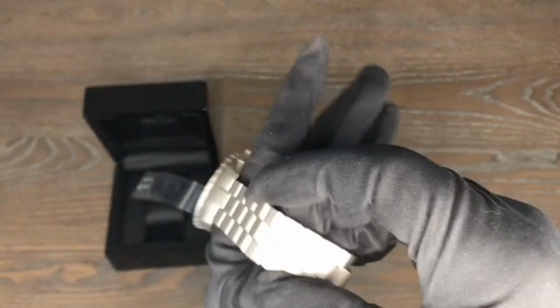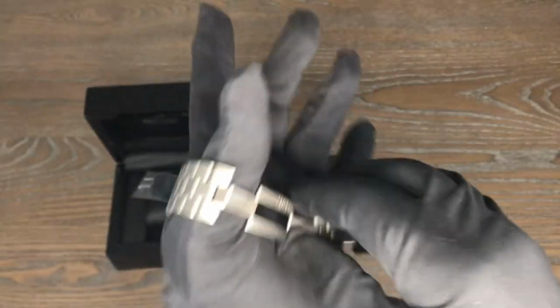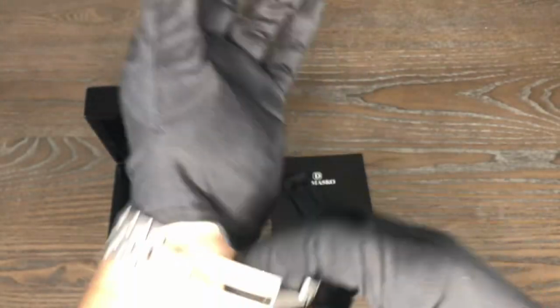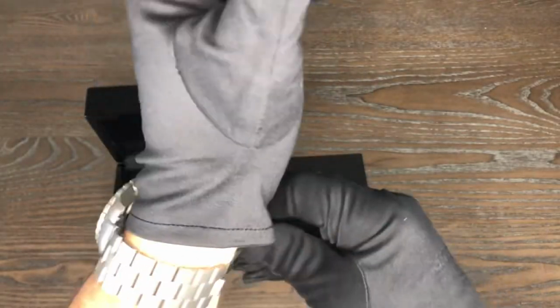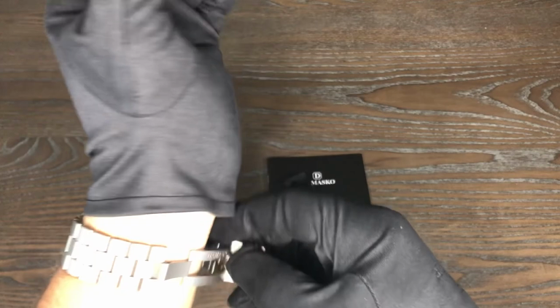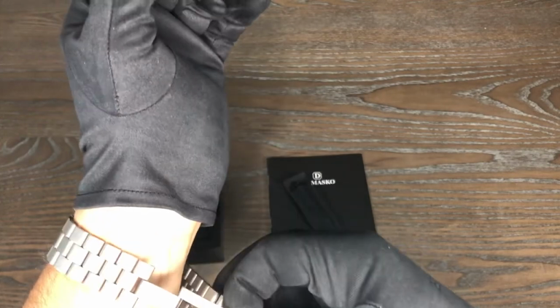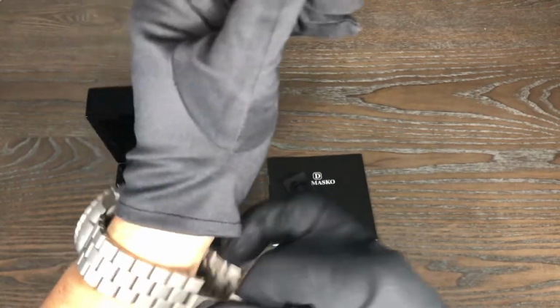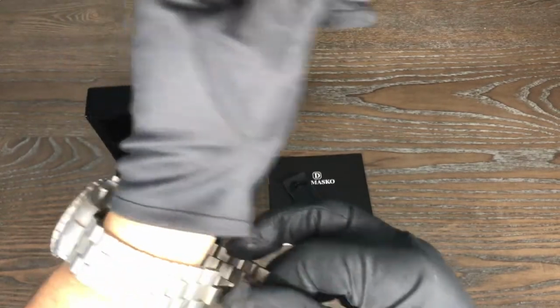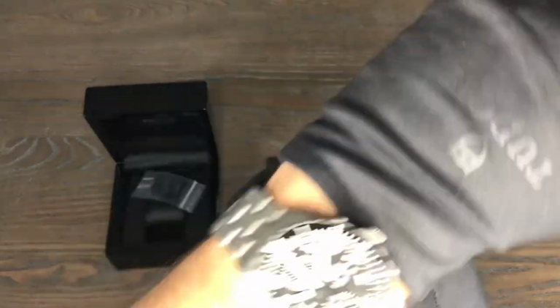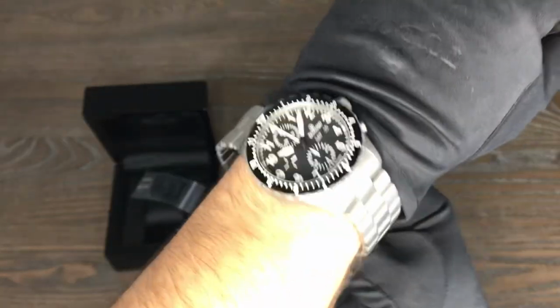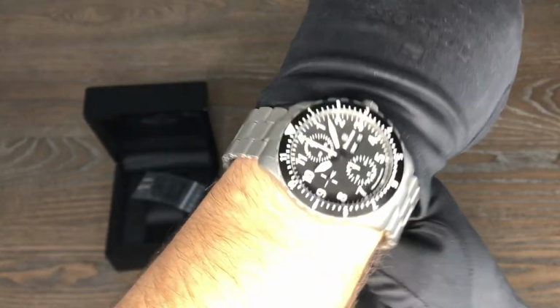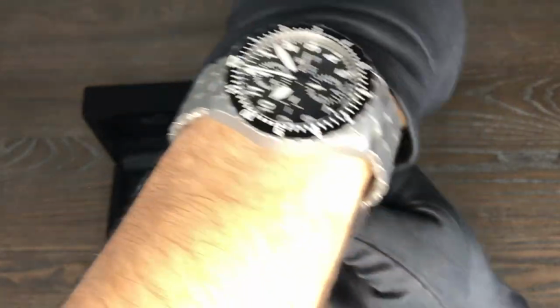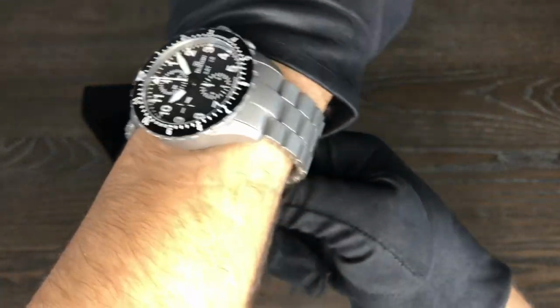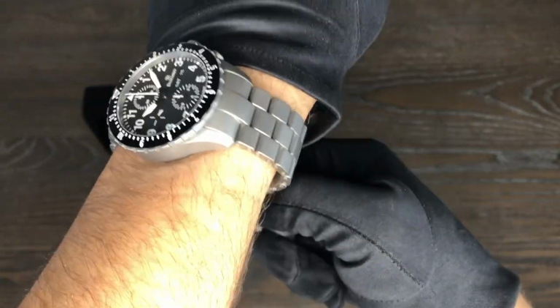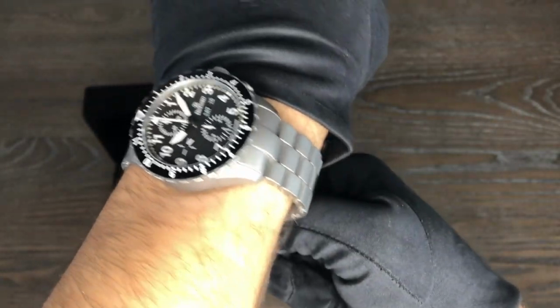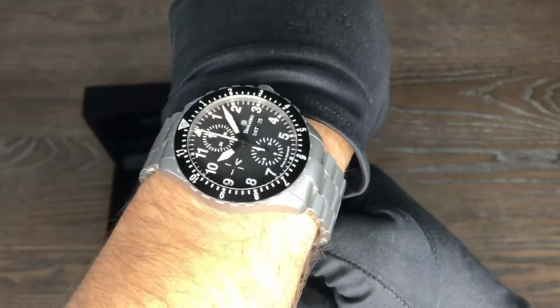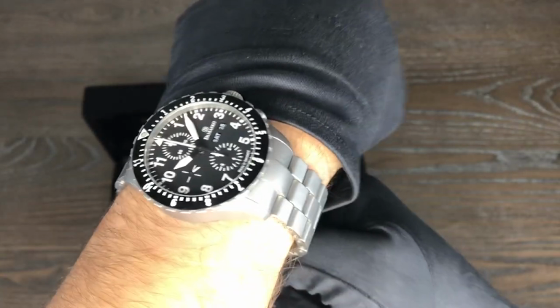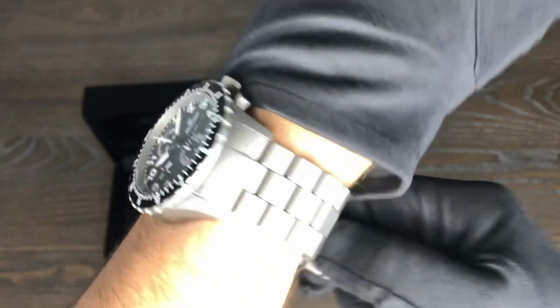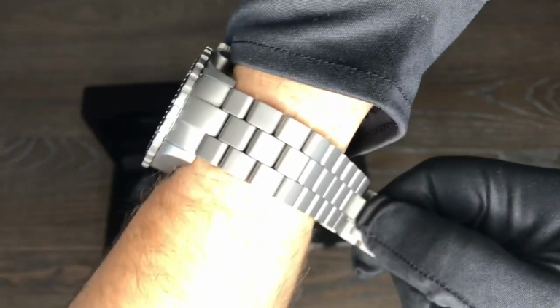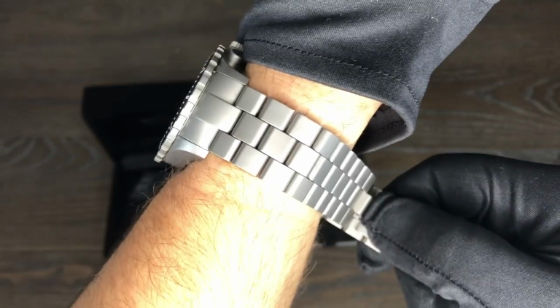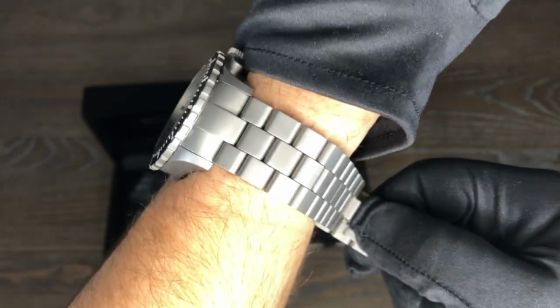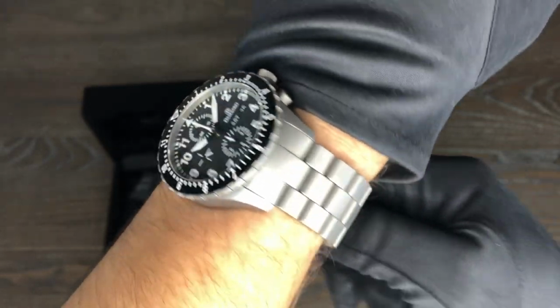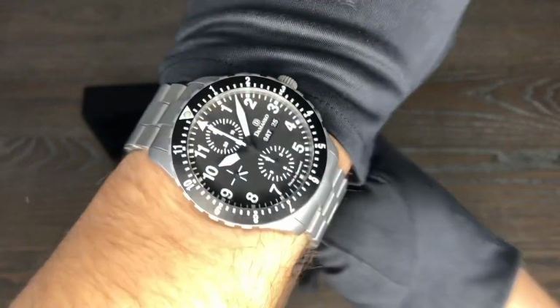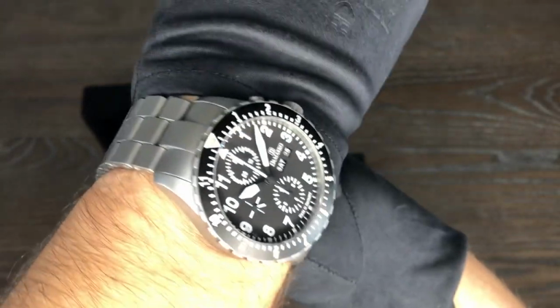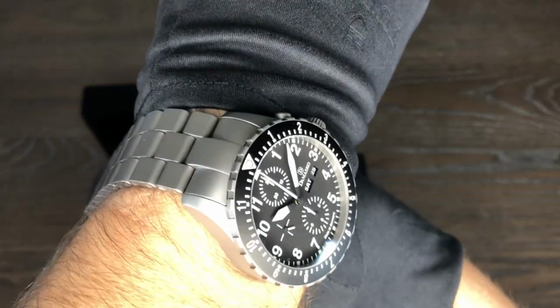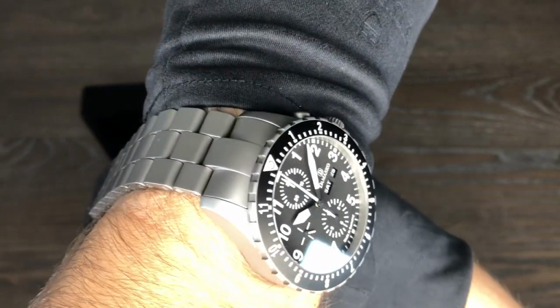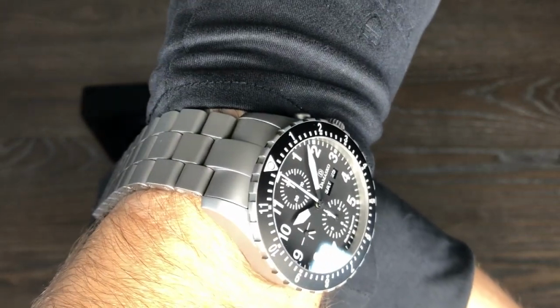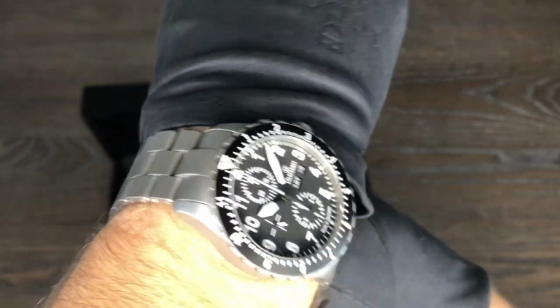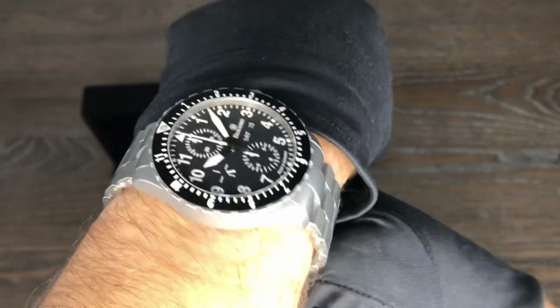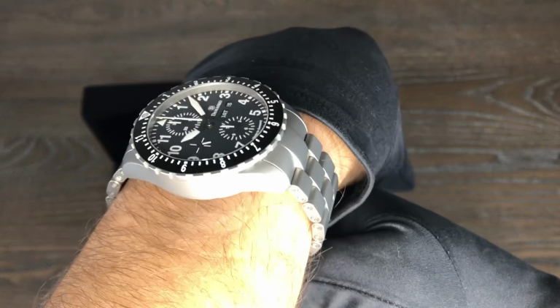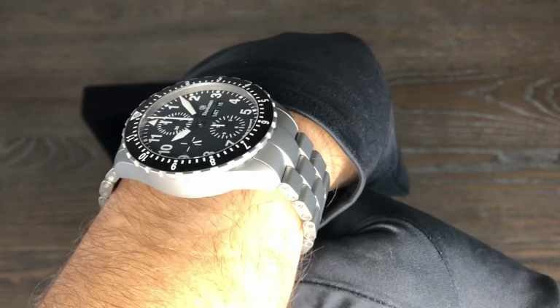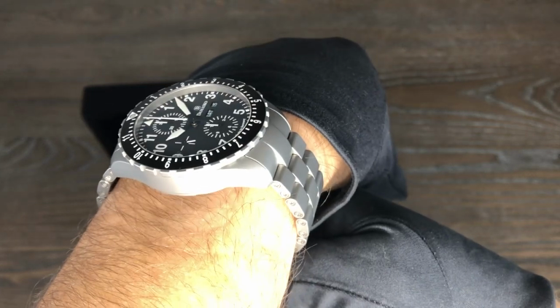Let's put it on my seven and a half inch wrist — it's not sized to me, so let's just do this. That's how it fits on a seven and a half inch wrist. Pretty nice, good fit.